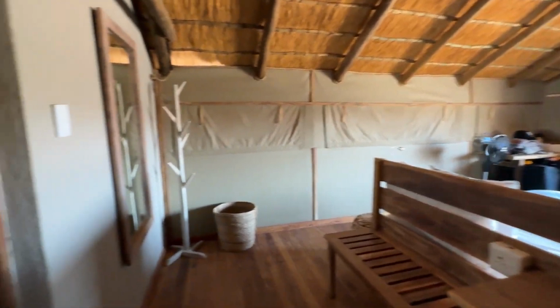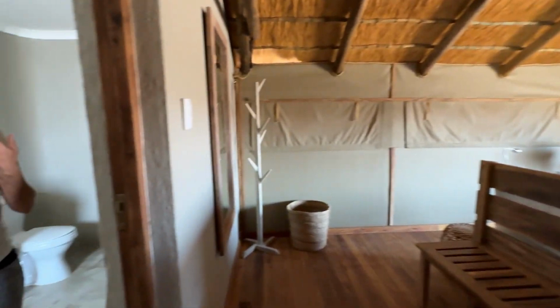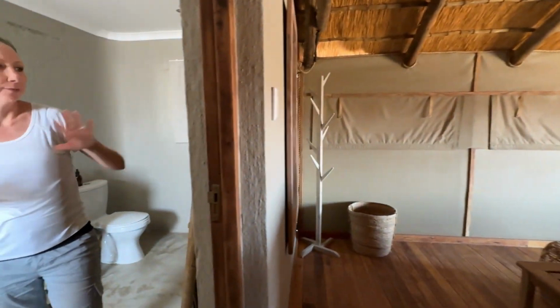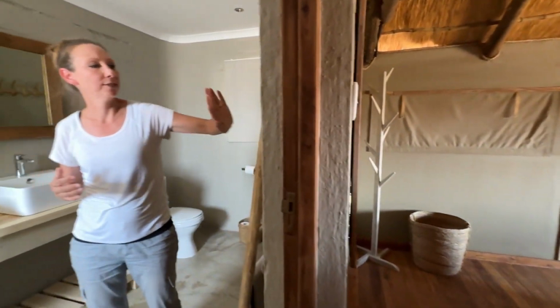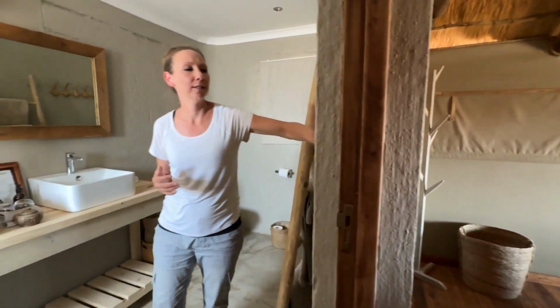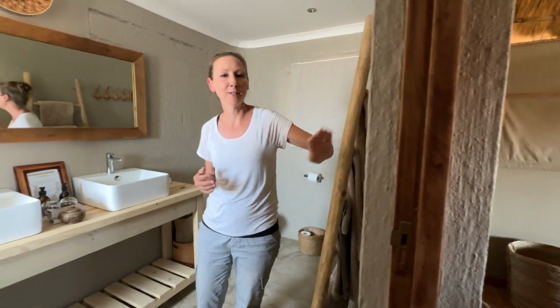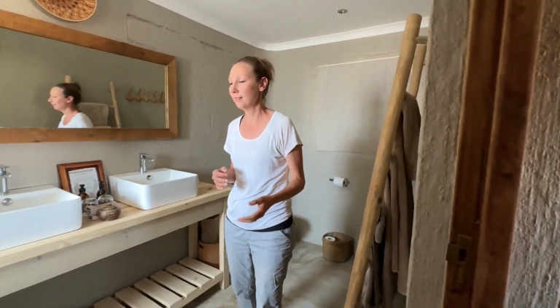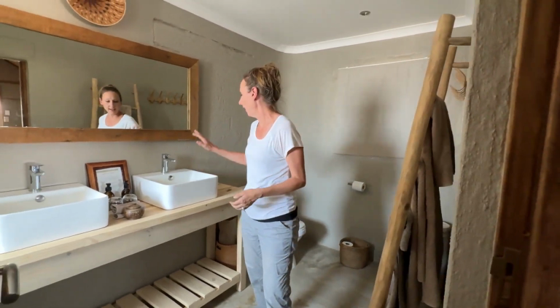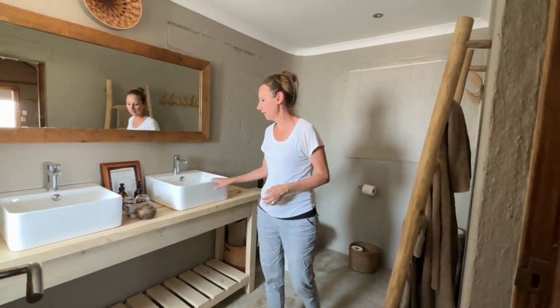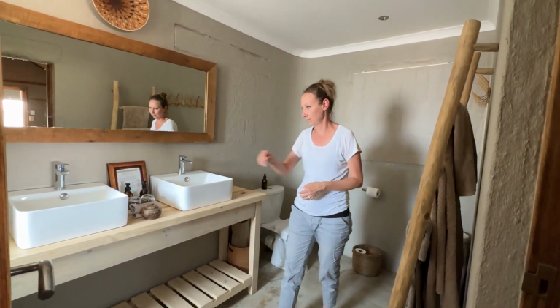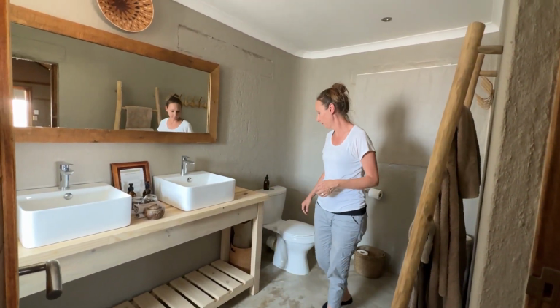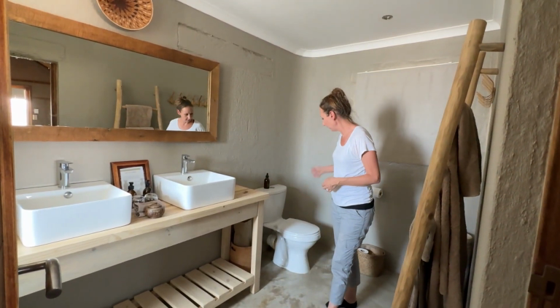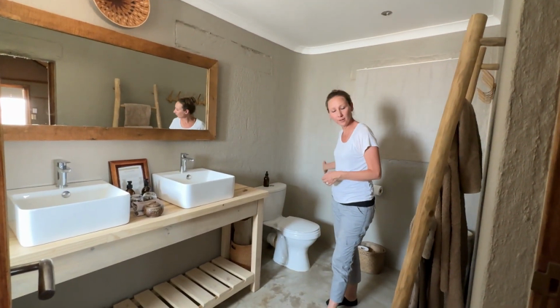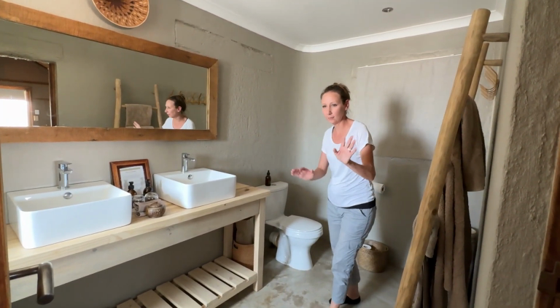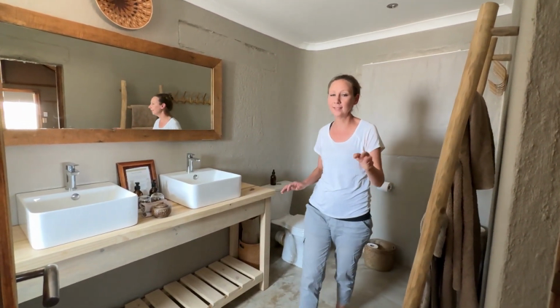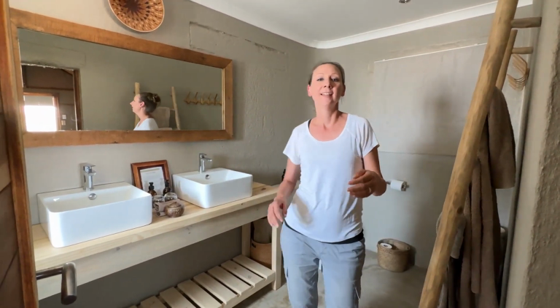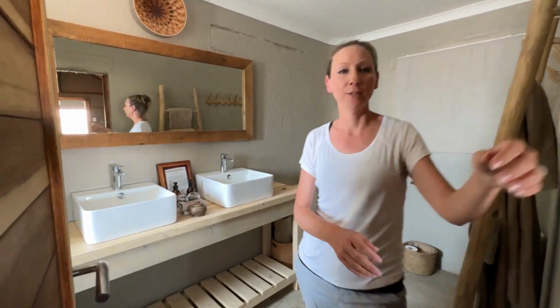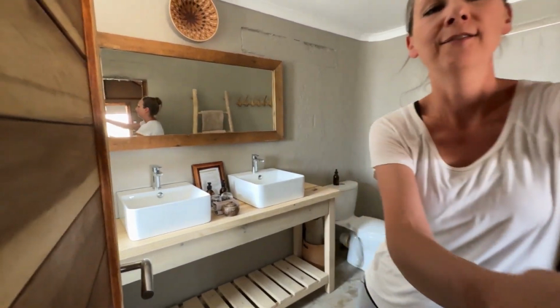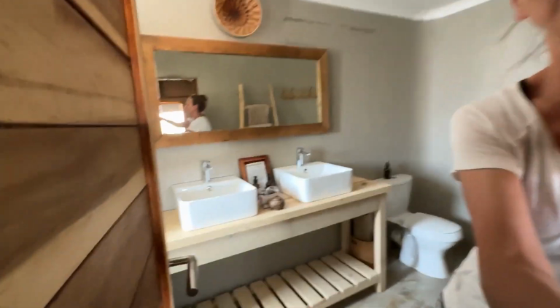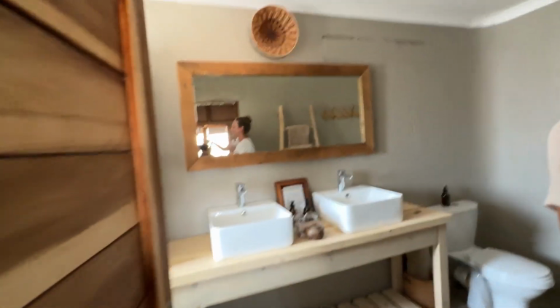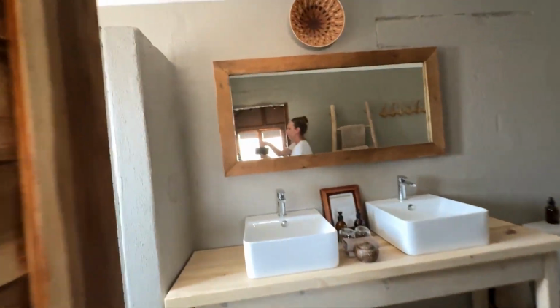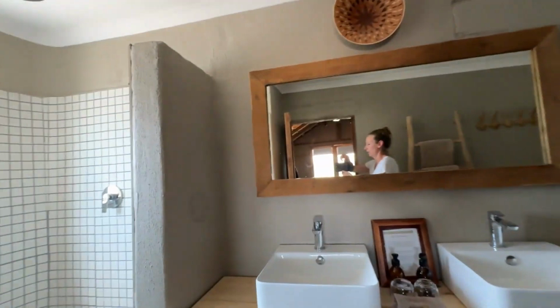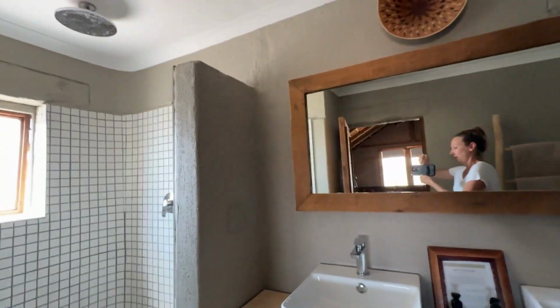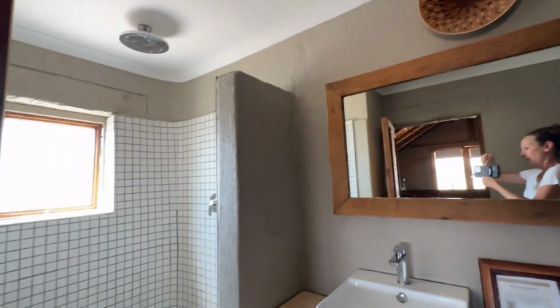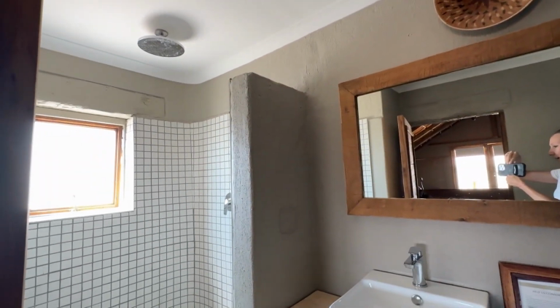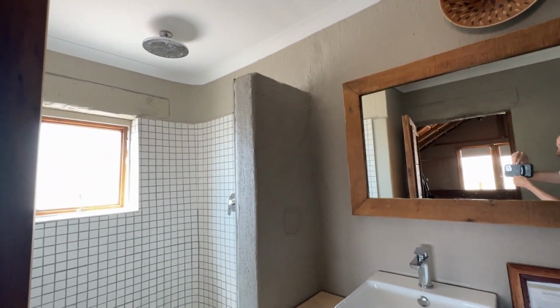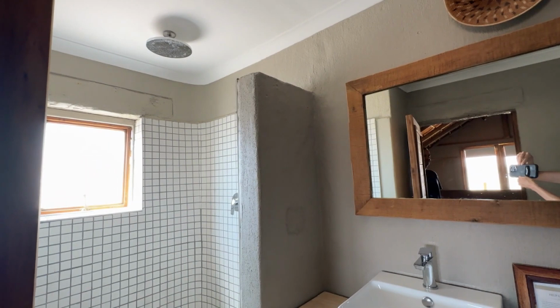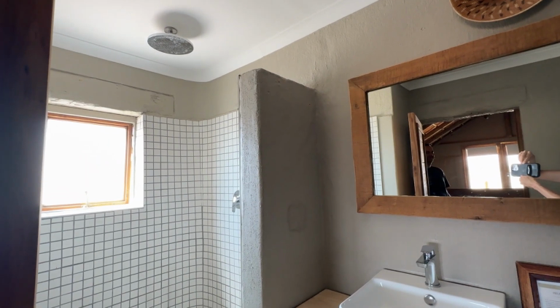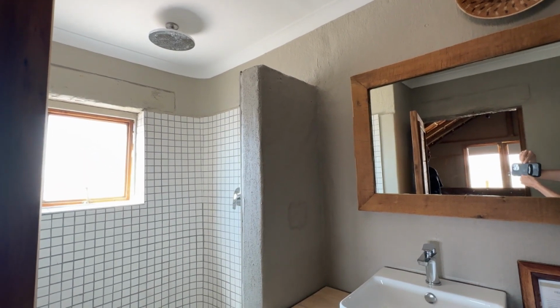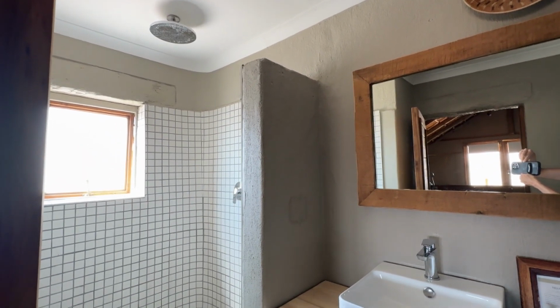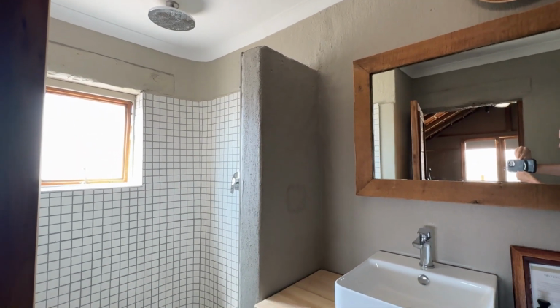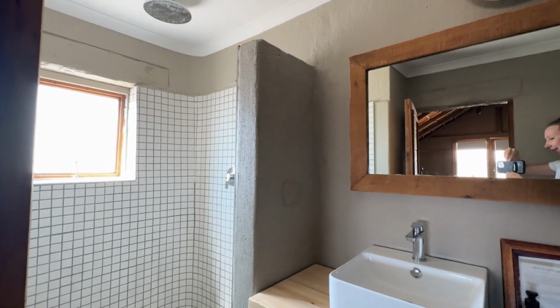You'll notice that the bathroom itself is actually cement. It has the double vanity, toilet, everything we need, and we do have the wonderful shower with the rain shower head, which makes it very nice.